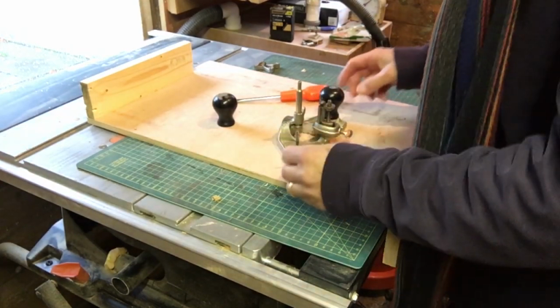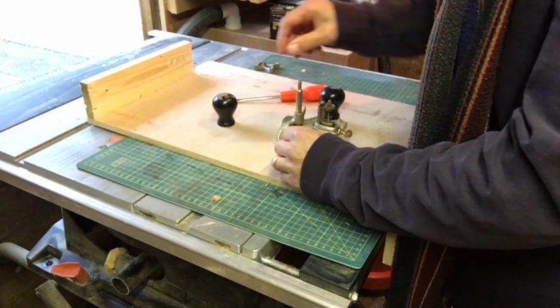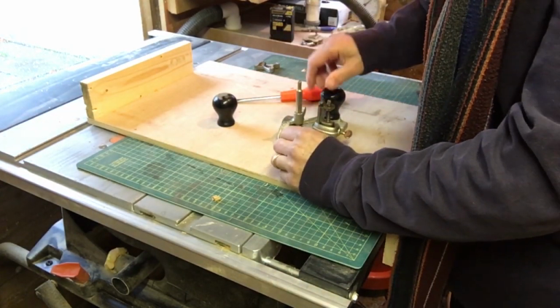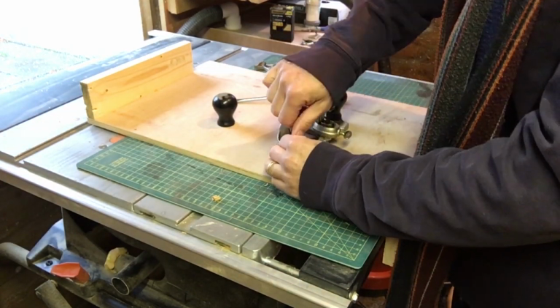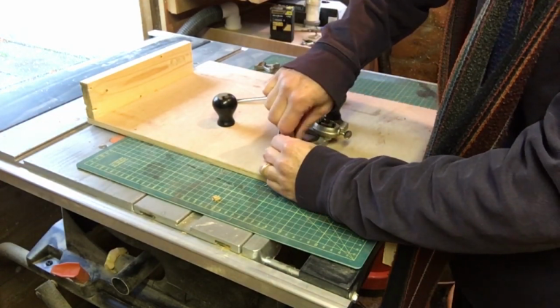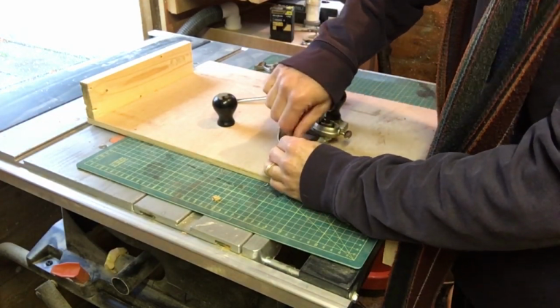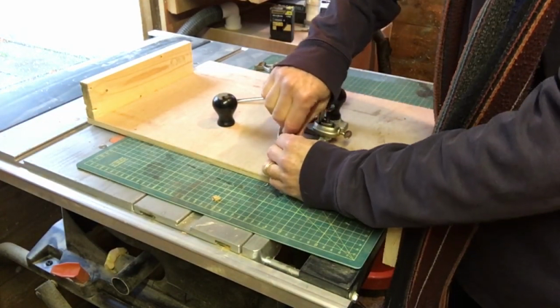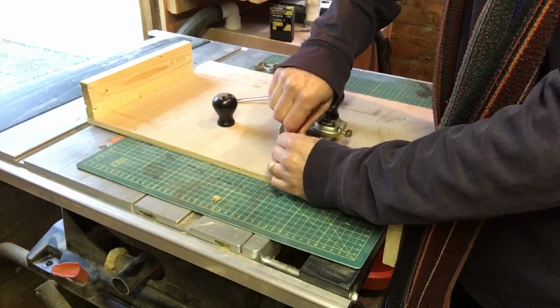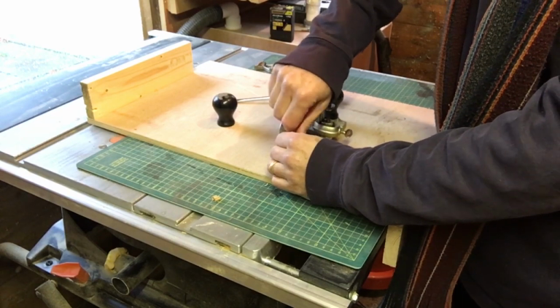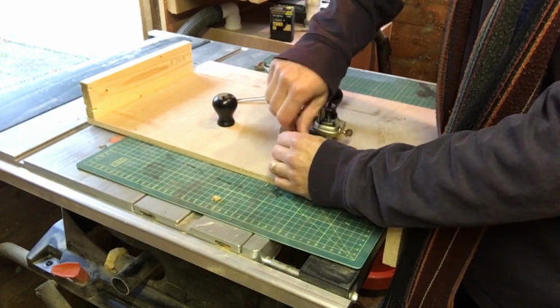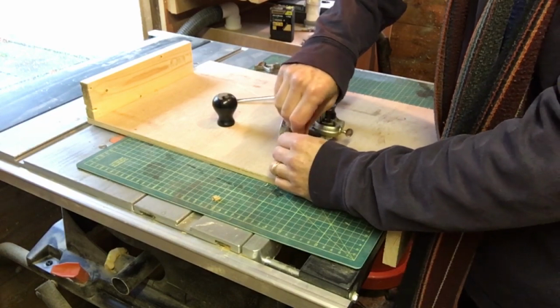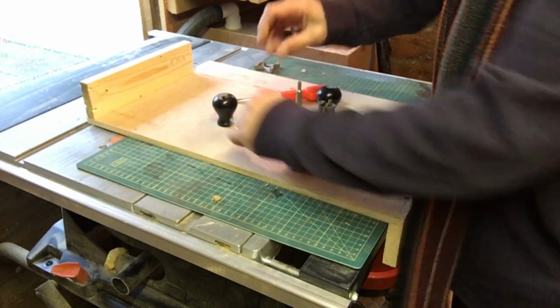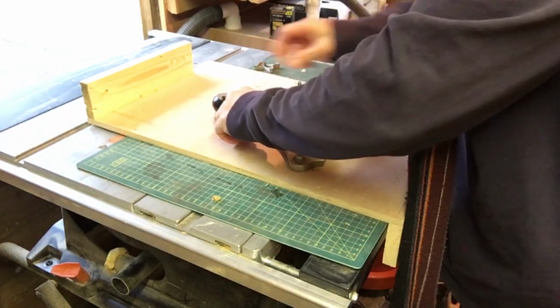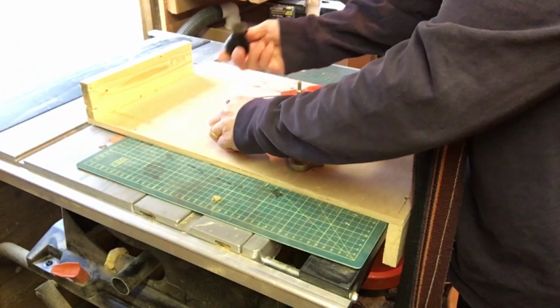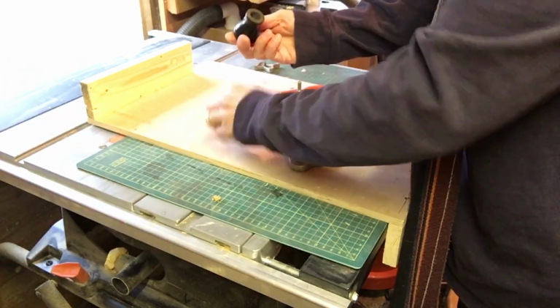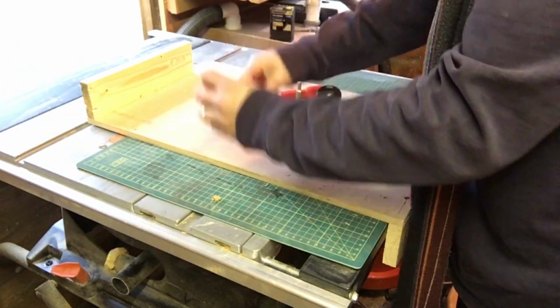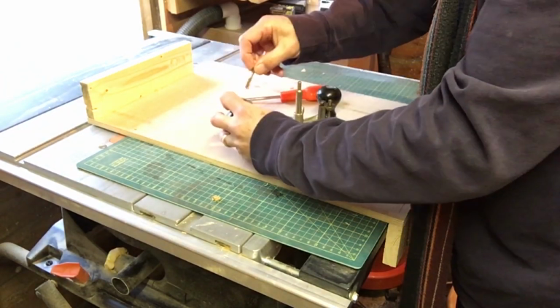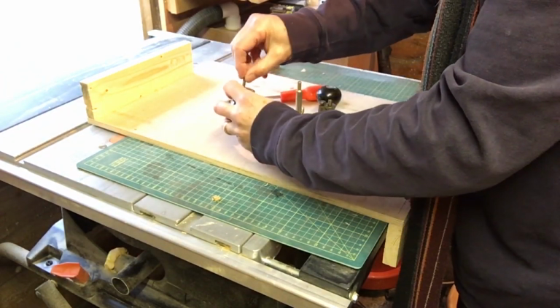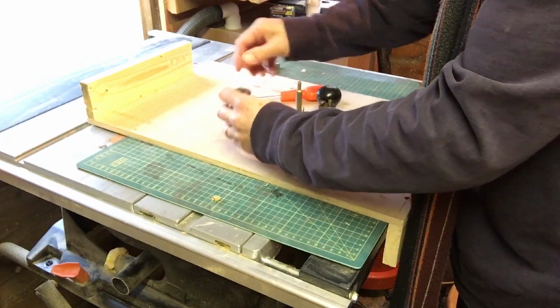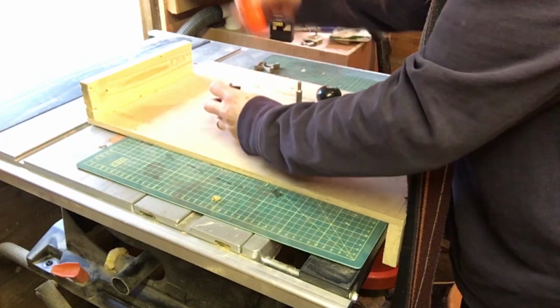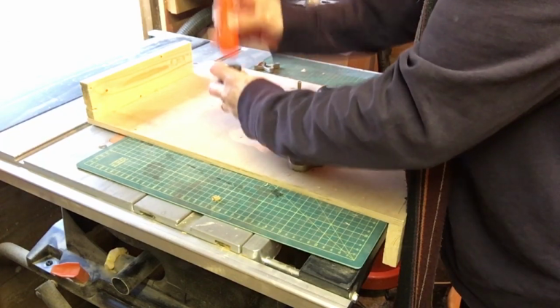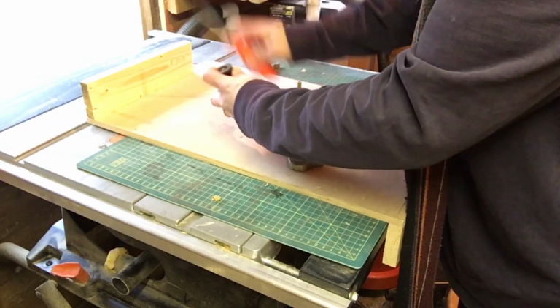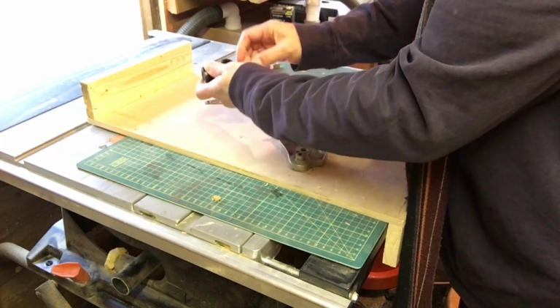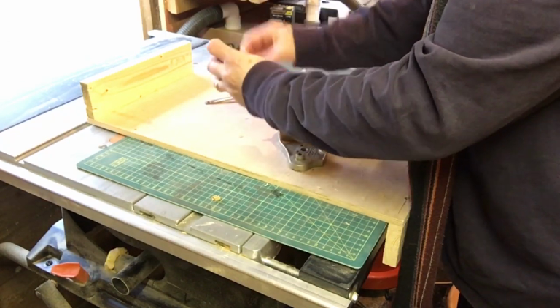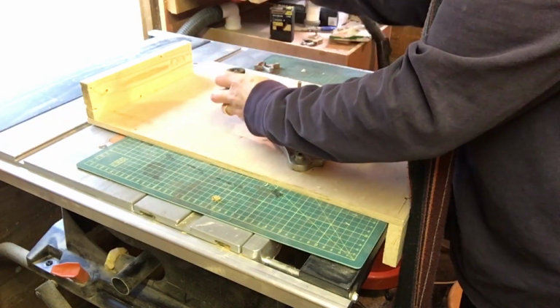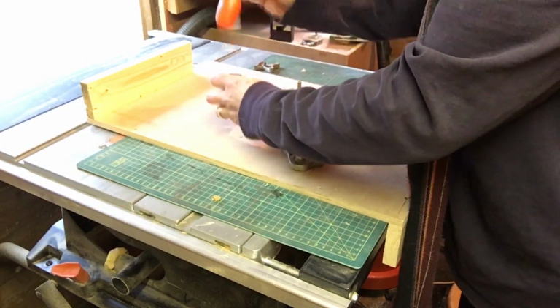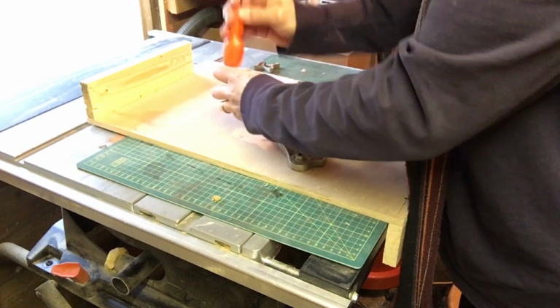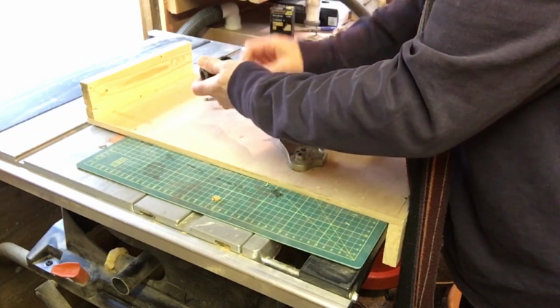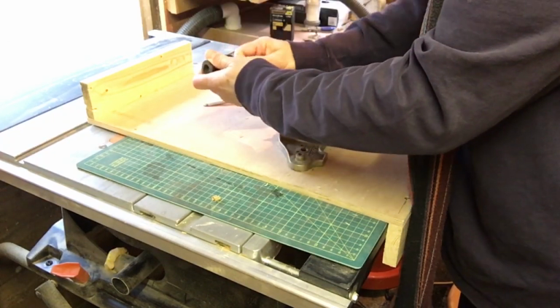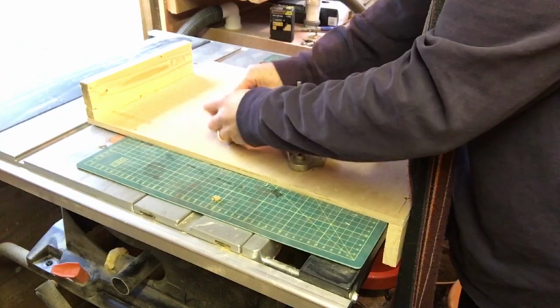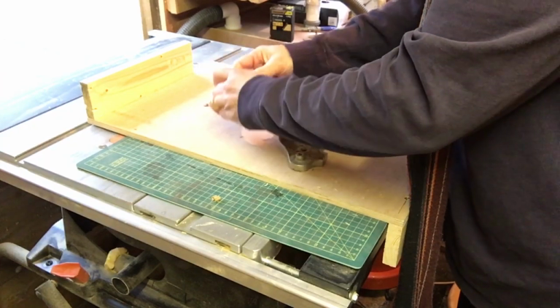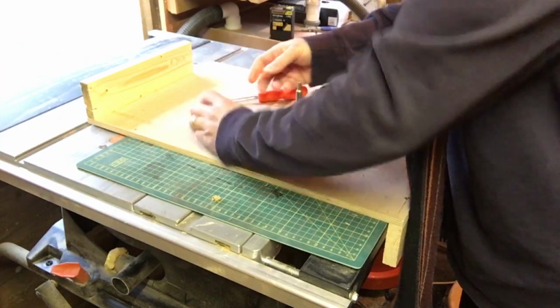I've got the heater on in here because it's bloody freezing. When you're cleaning up one of these planes, the thing to do is strip them right down. This is in pretty good nick really, it doesn't need a lot of work.